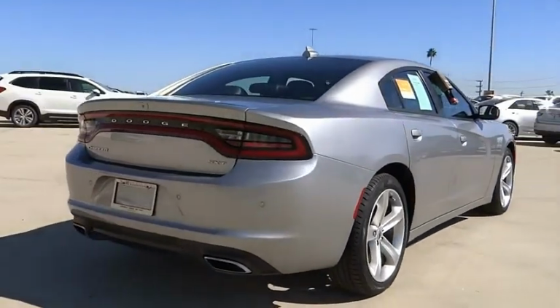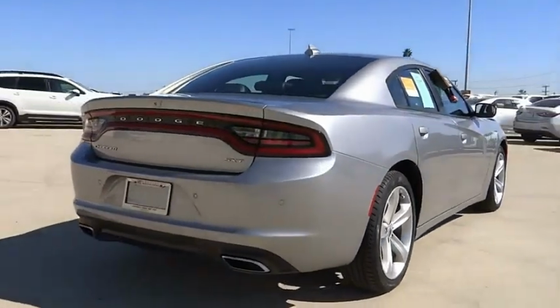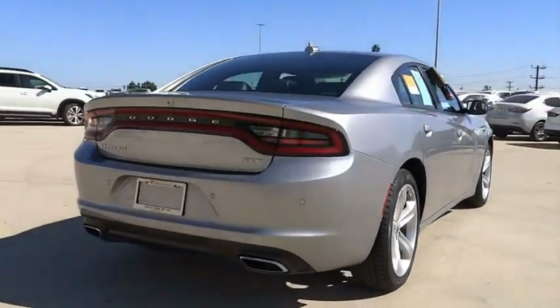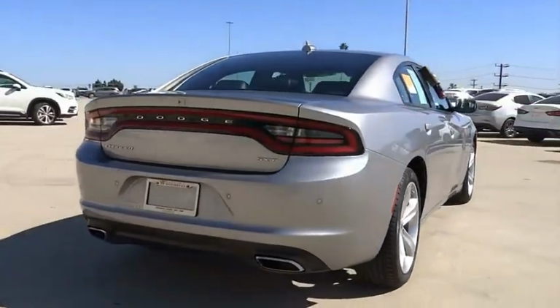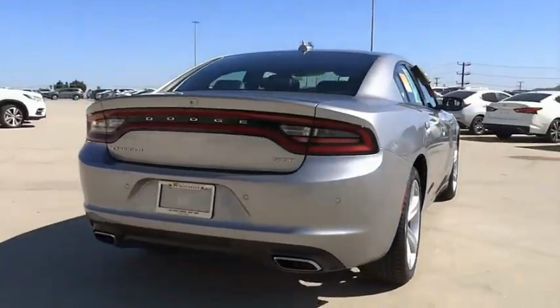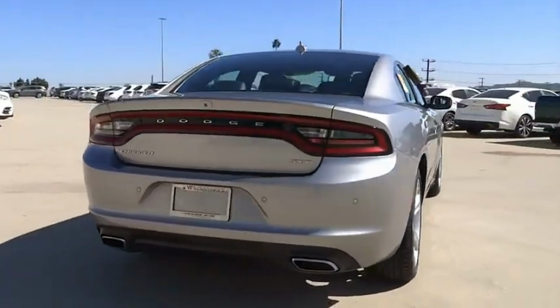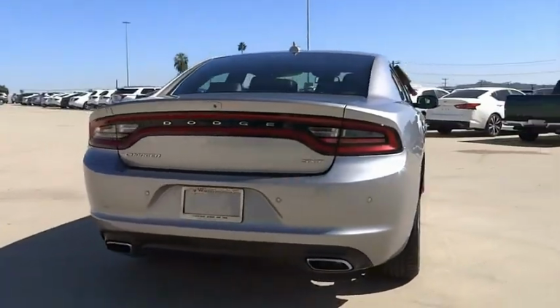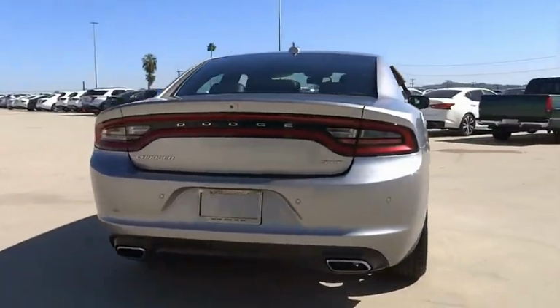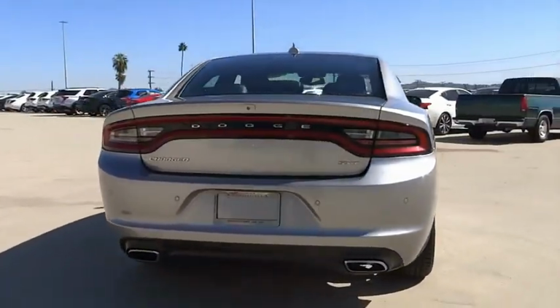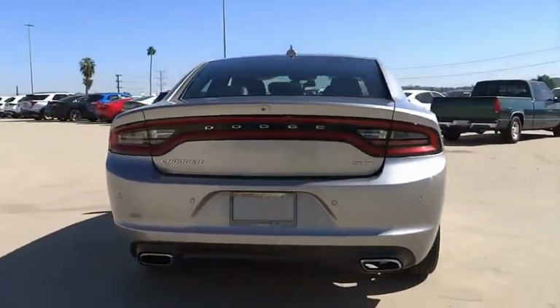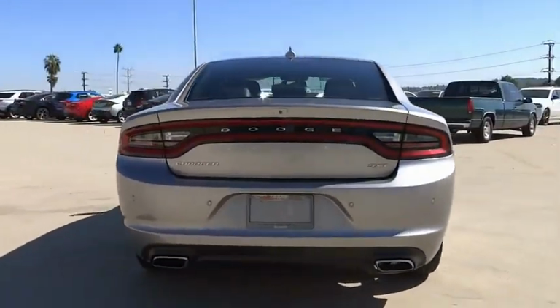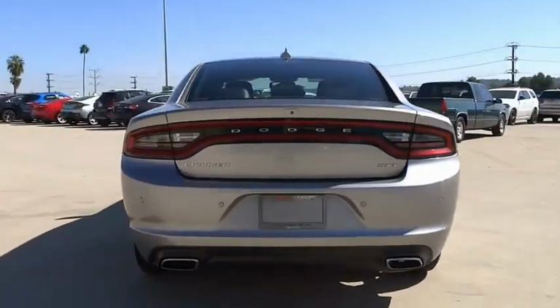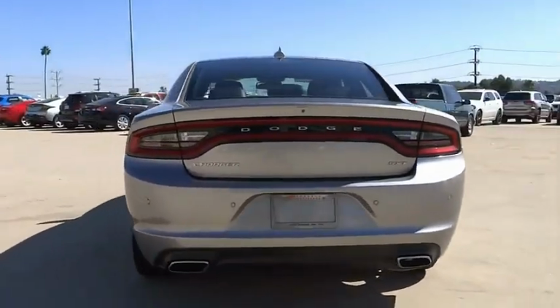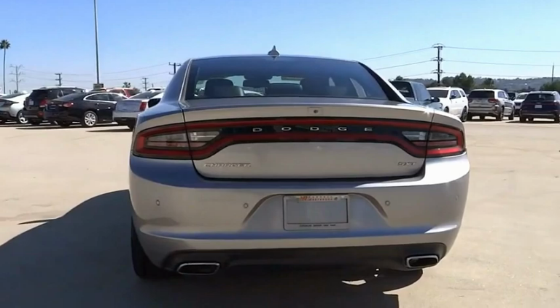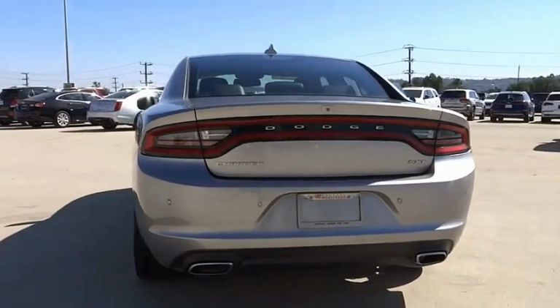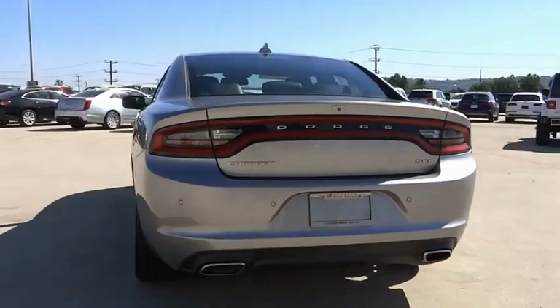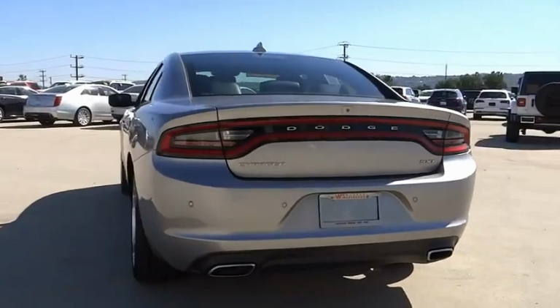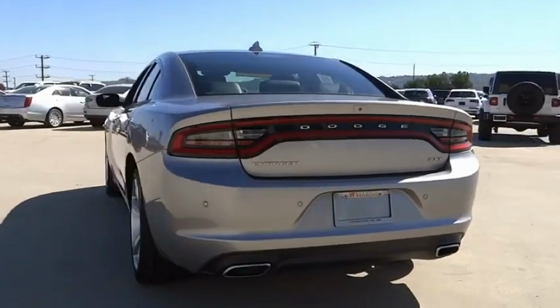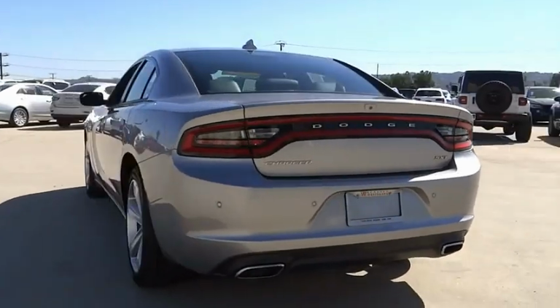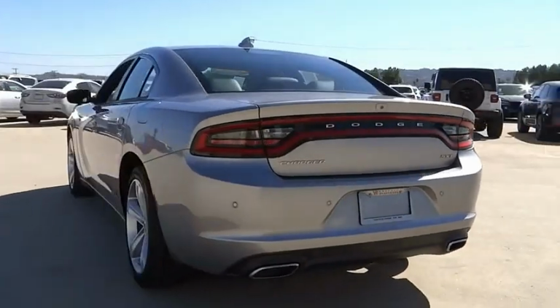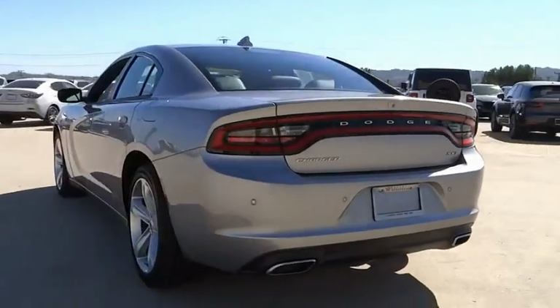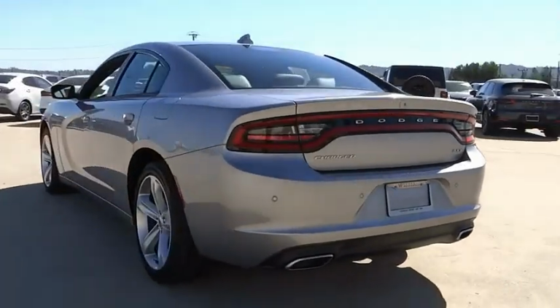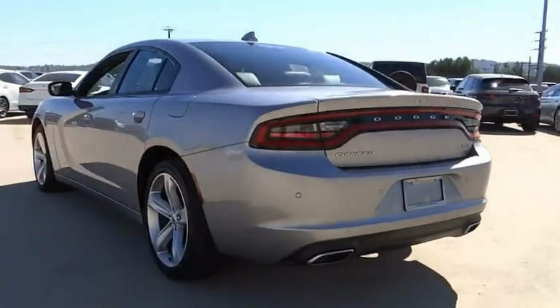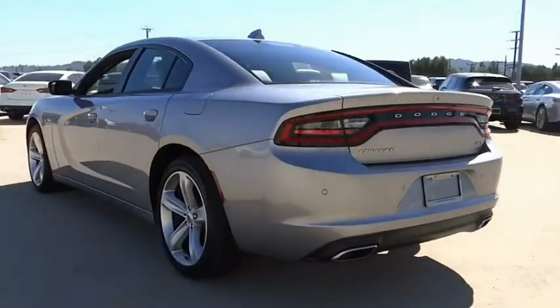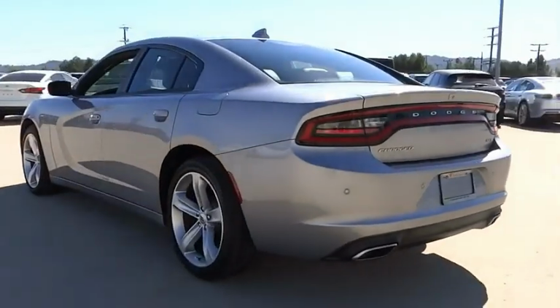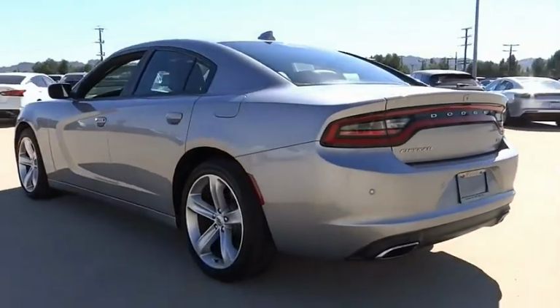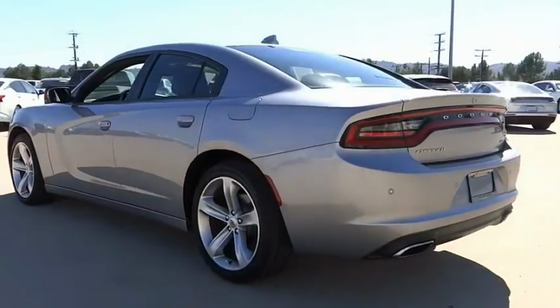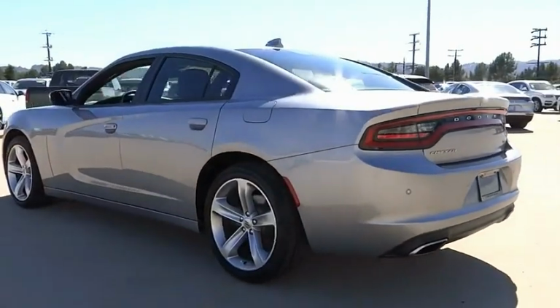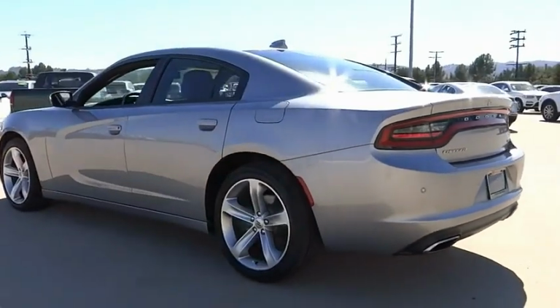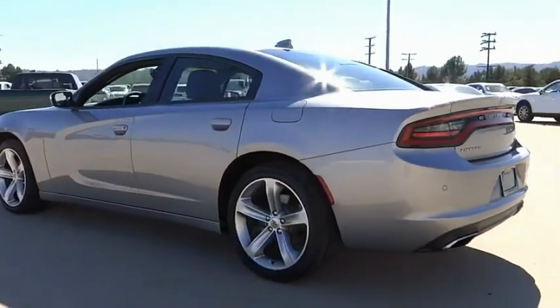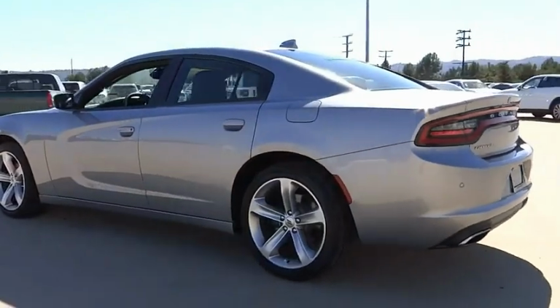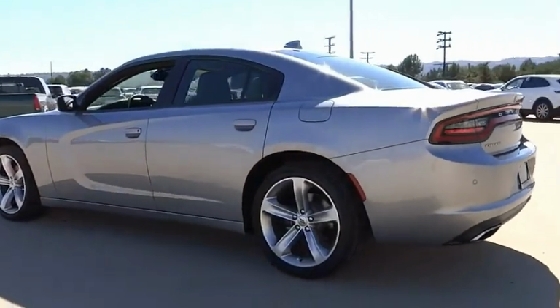Peace of mind comes standard with the Charger's 5-star government front and side impact crash test rating. This vehicle has less than 7,000 miles.